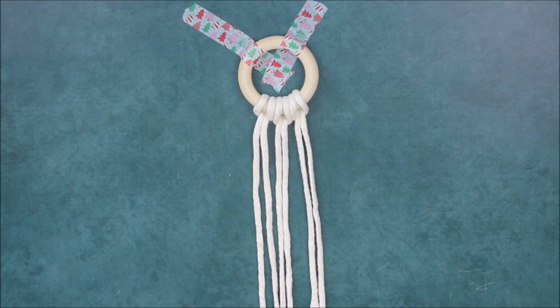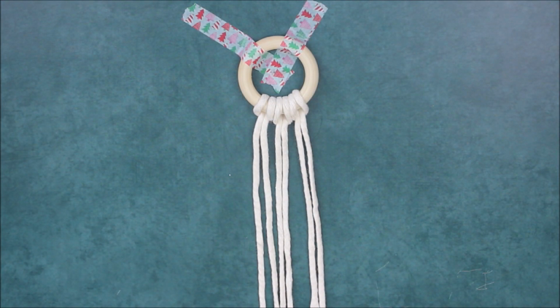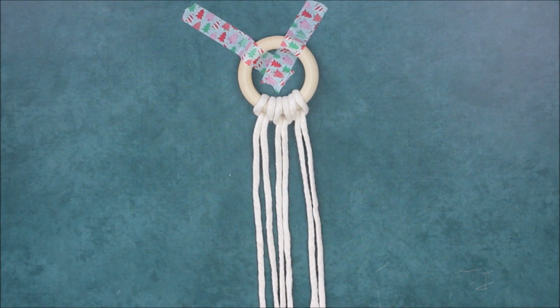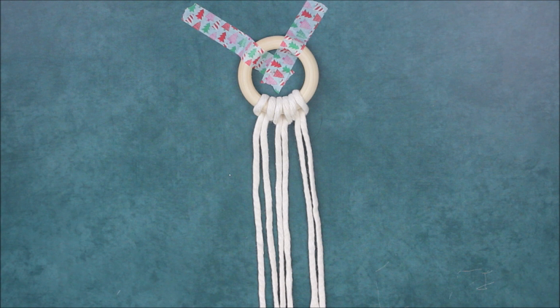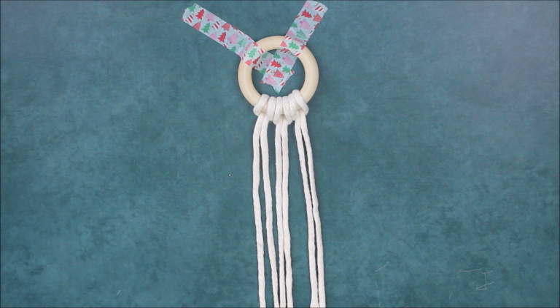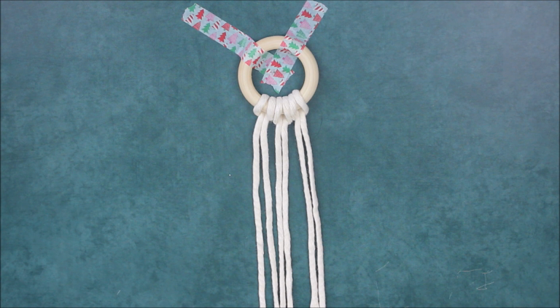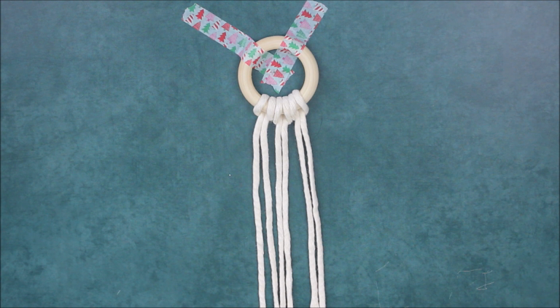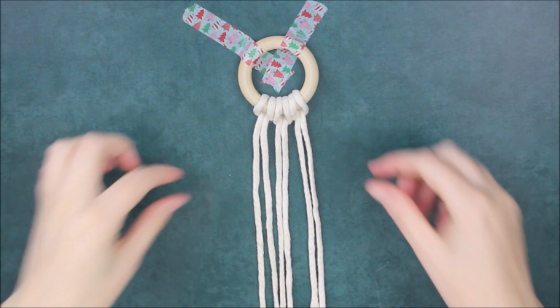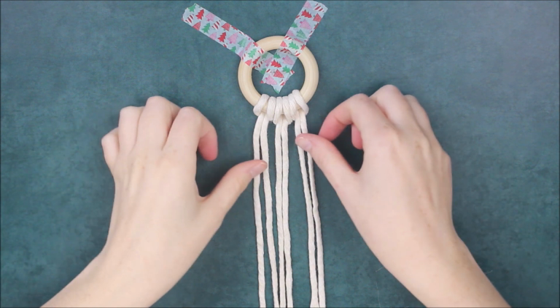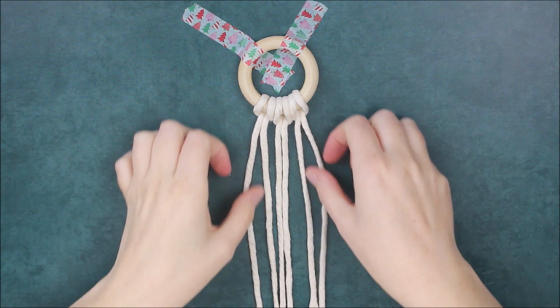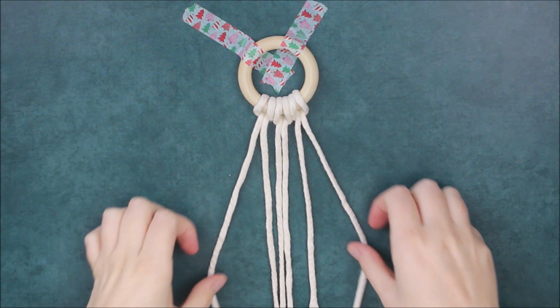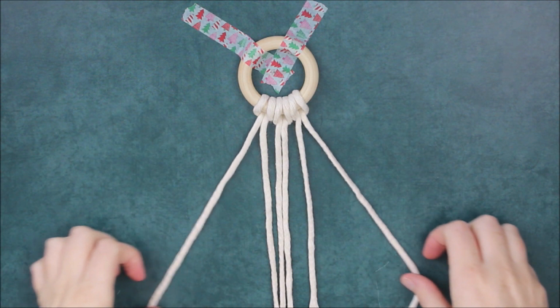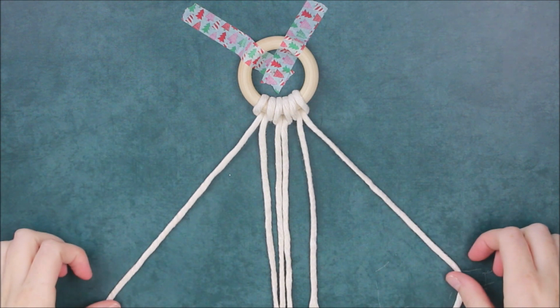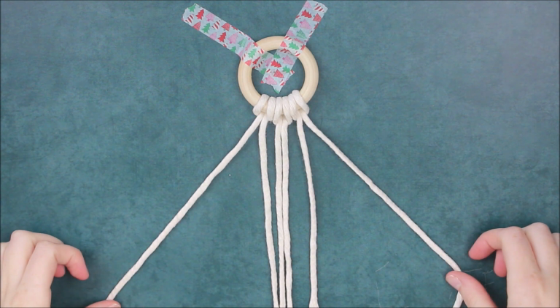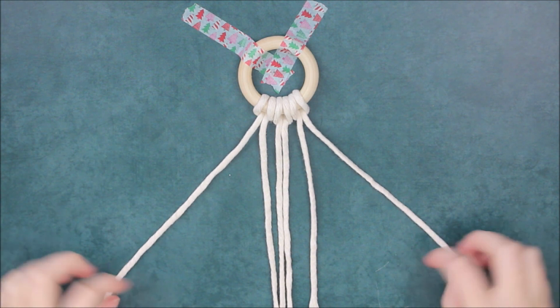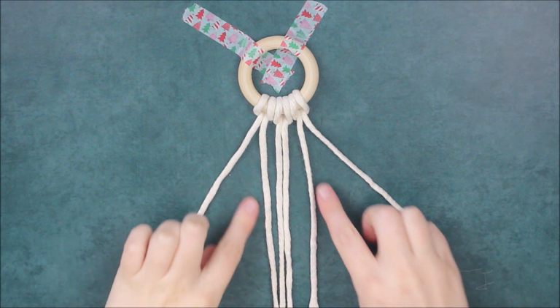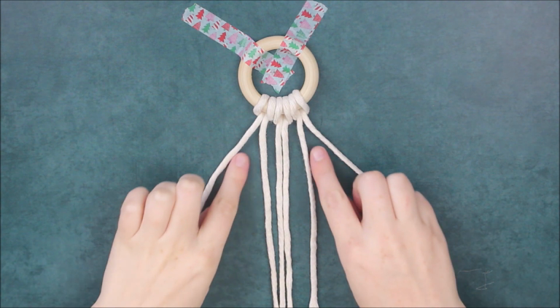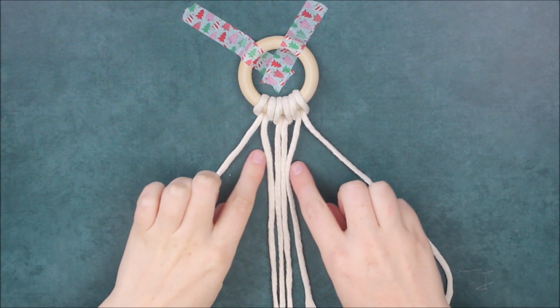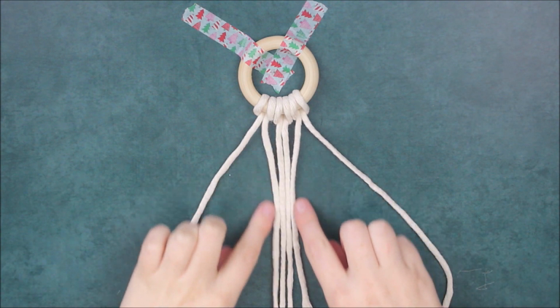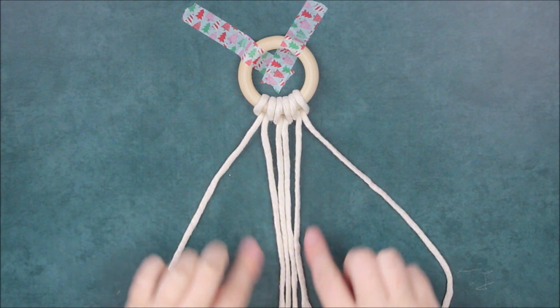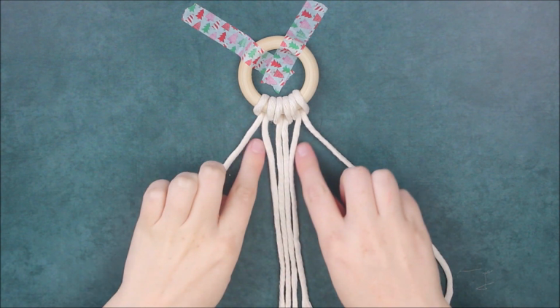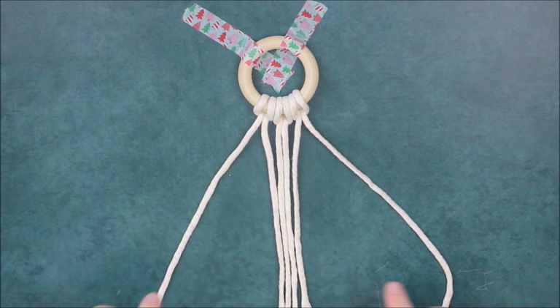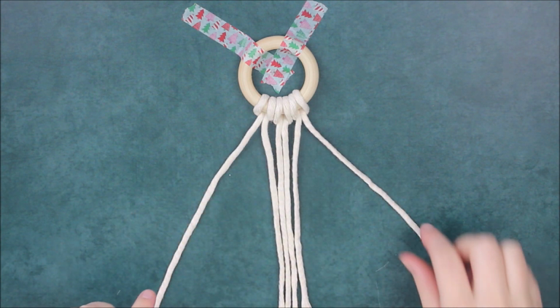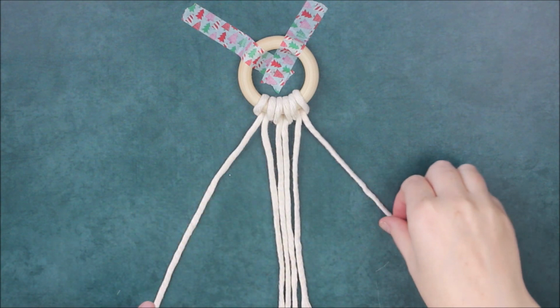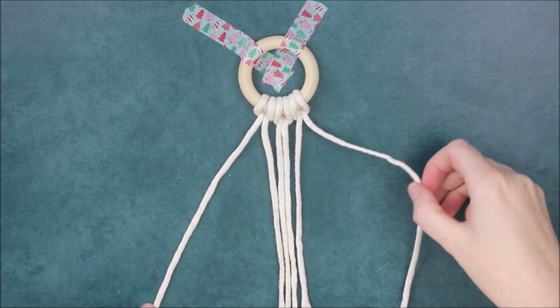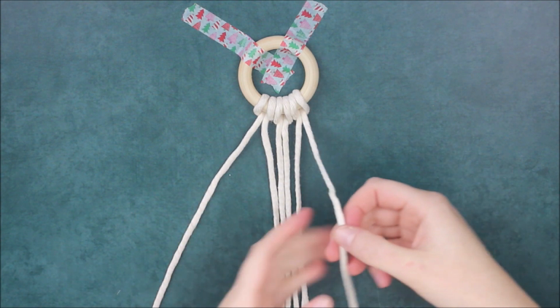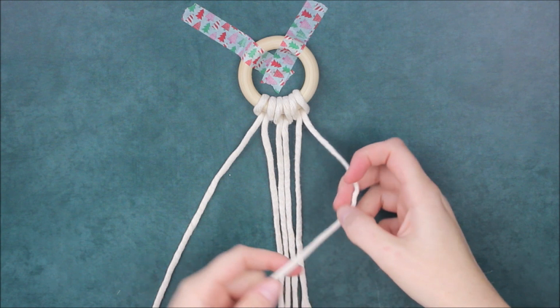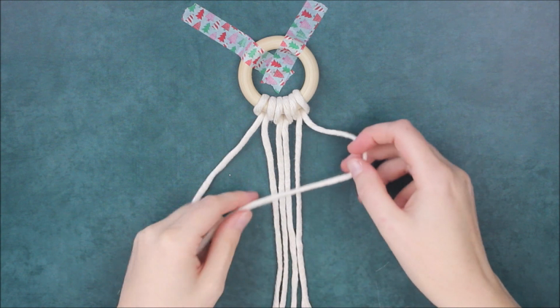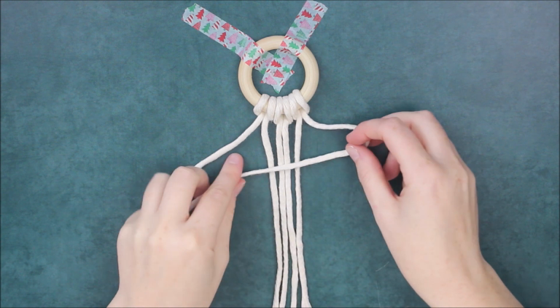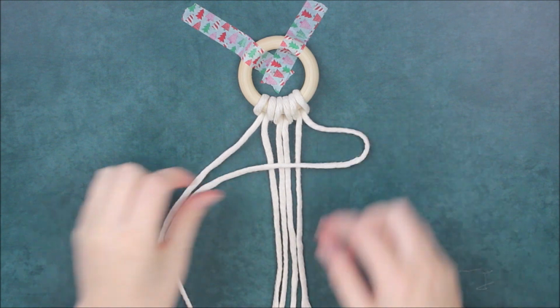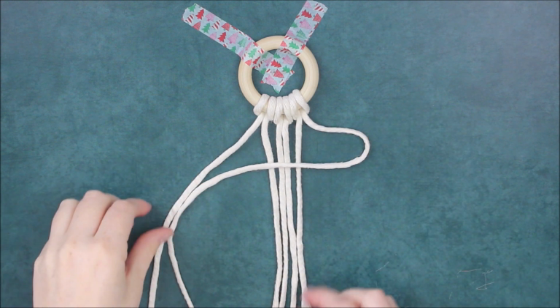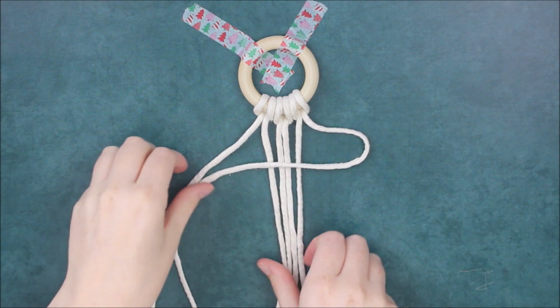Once you have your cords set up on your ring, we're going to begin tying three square knots in a row. I'm going to be using the two outer cords and tying them around all four cords here in the middle. I like to start on the right side to form right-facing square knots.